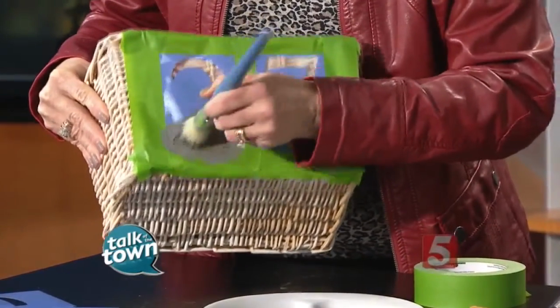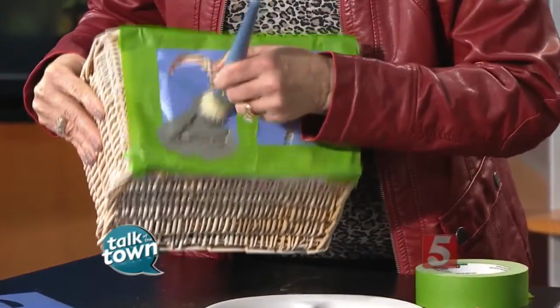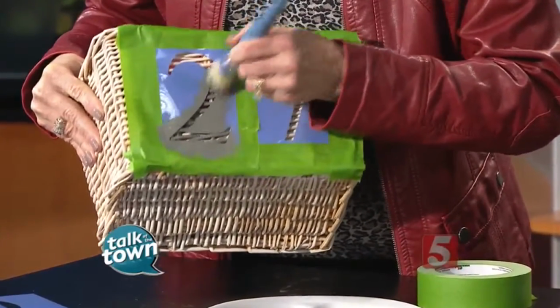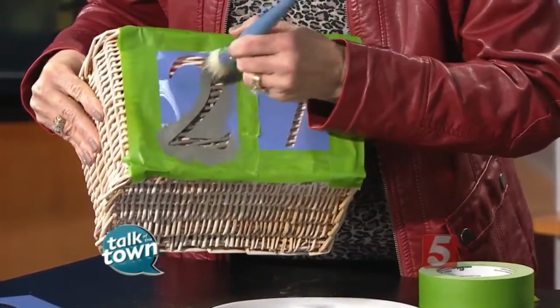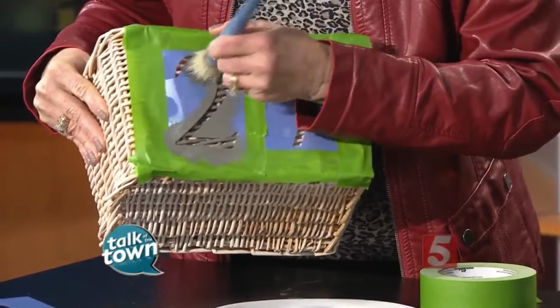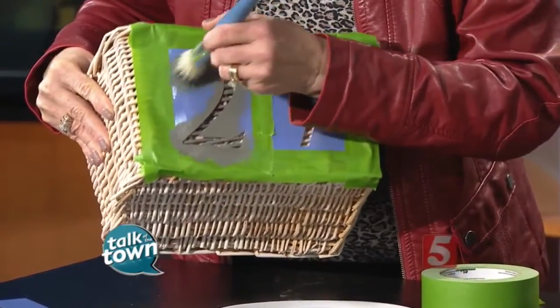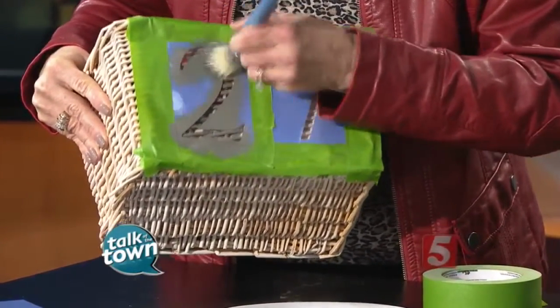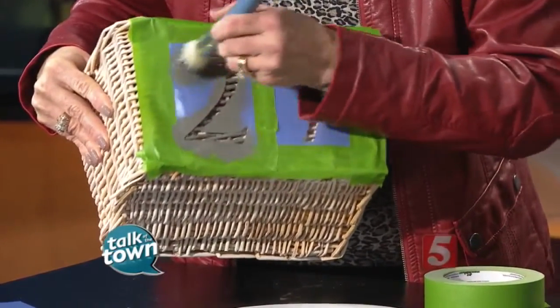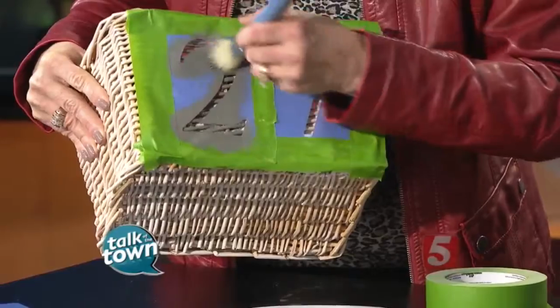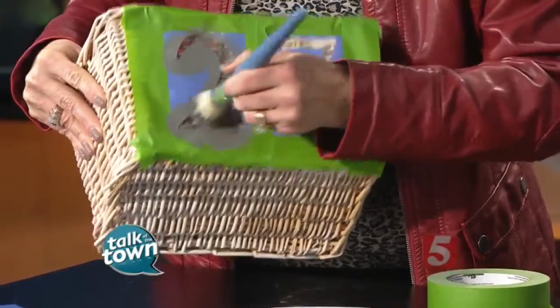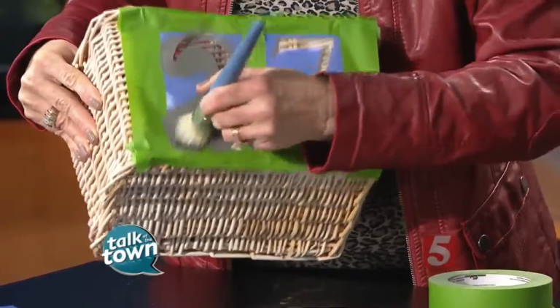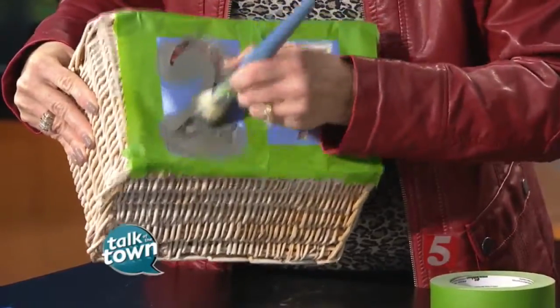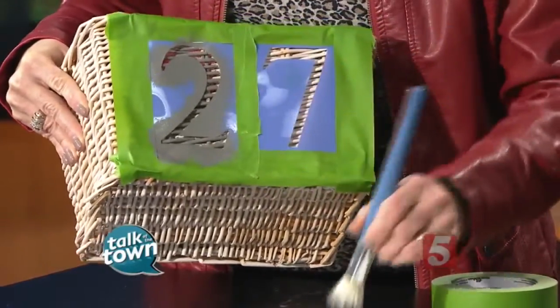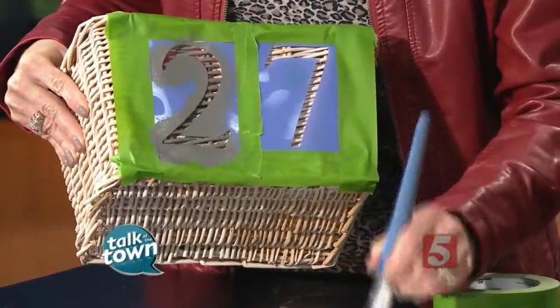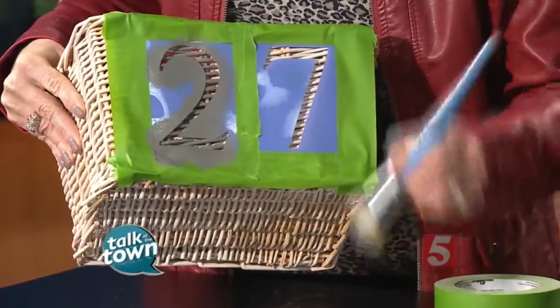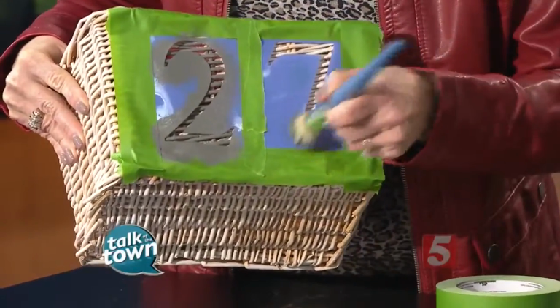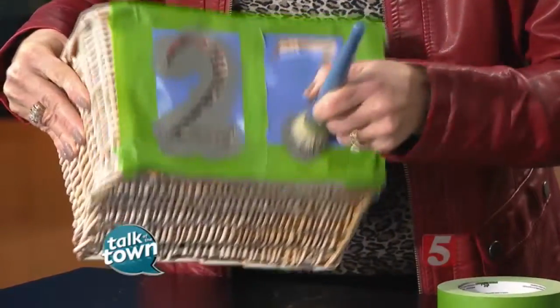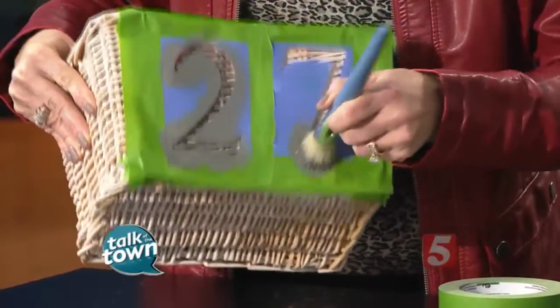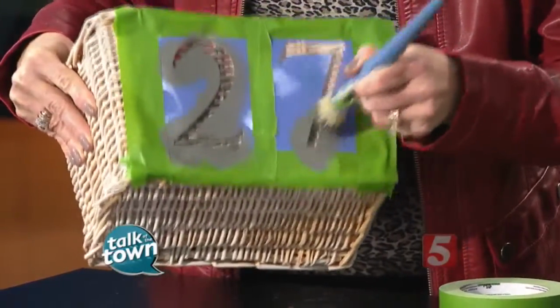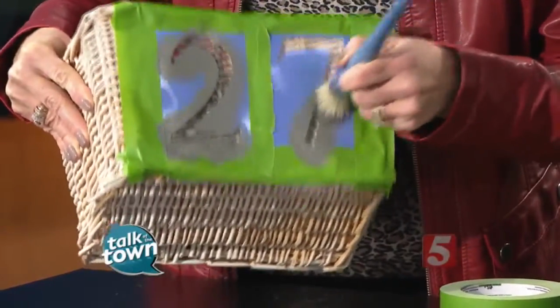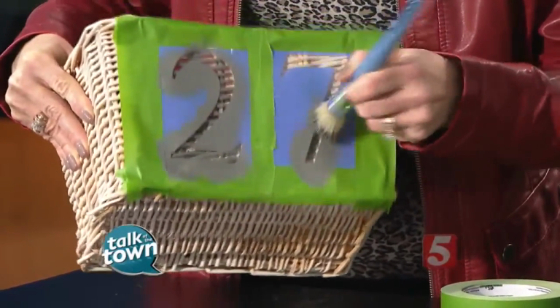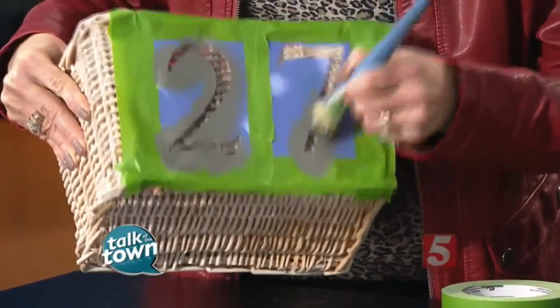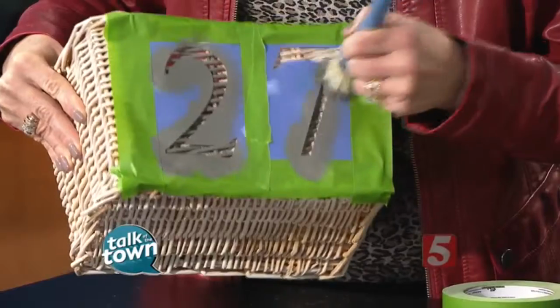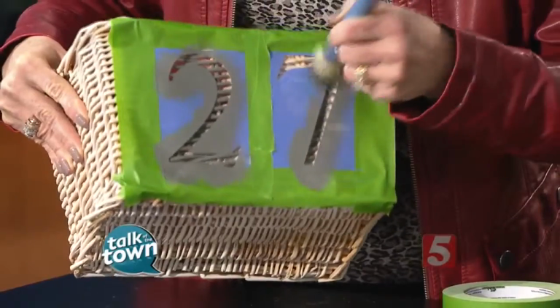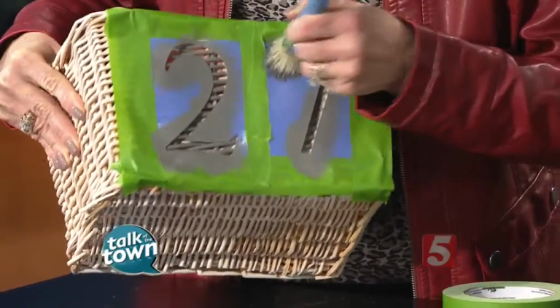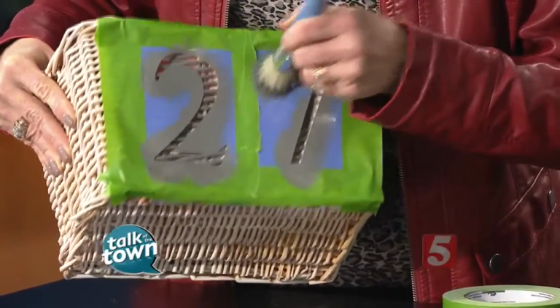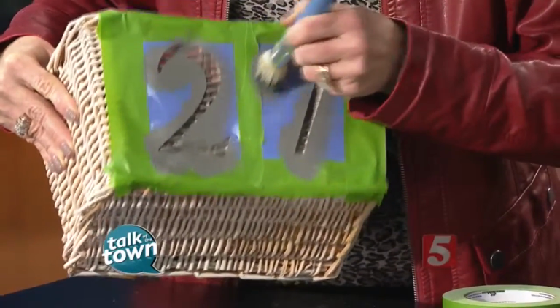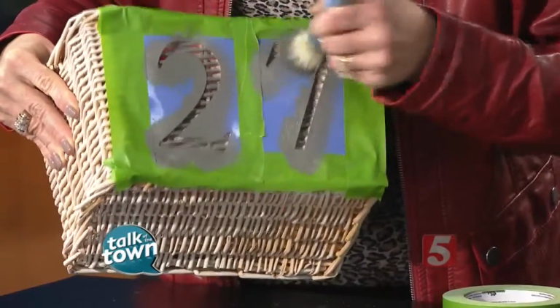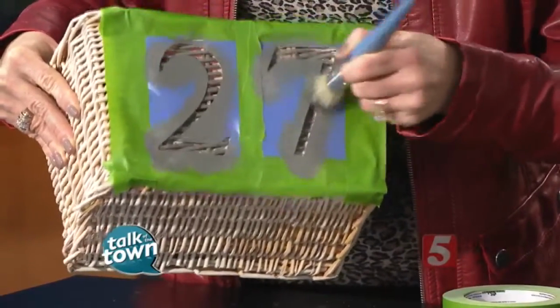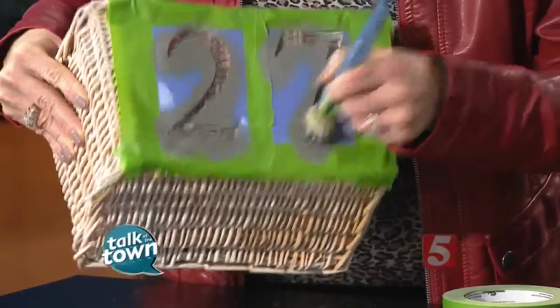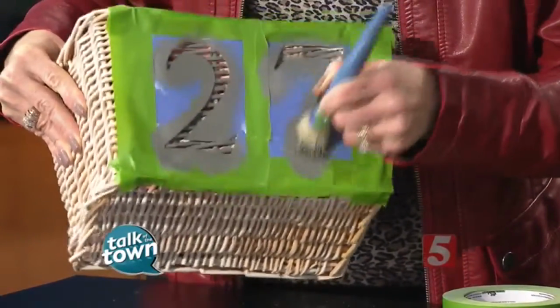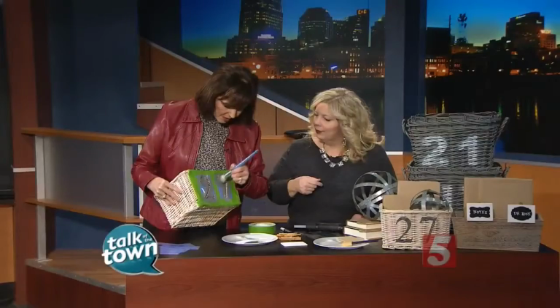This is a pretty fast project. It literally took maybe two minutes to do the basket. It's so easy — kids could help with this.